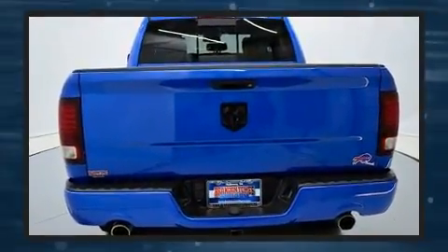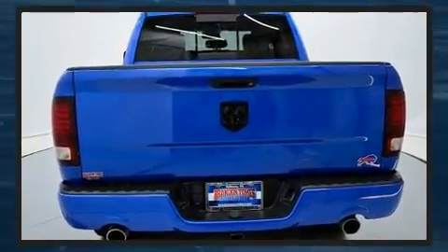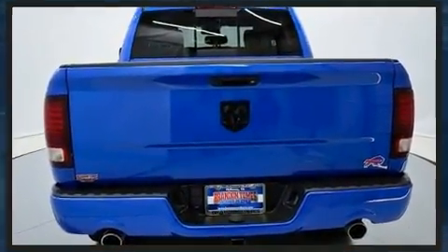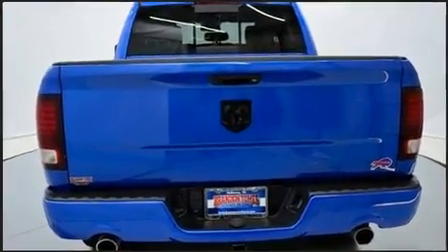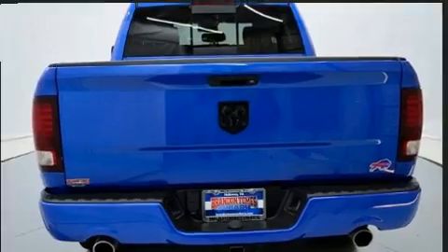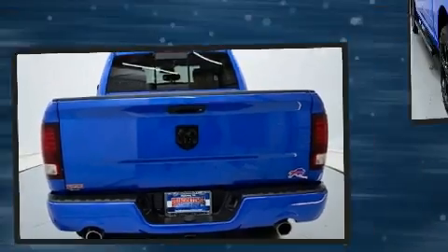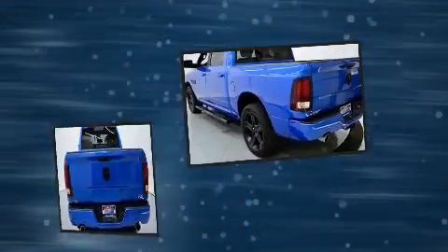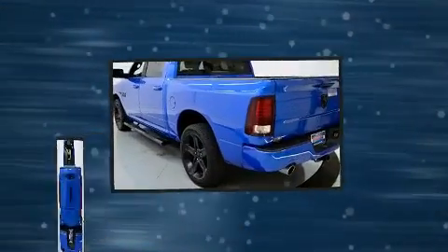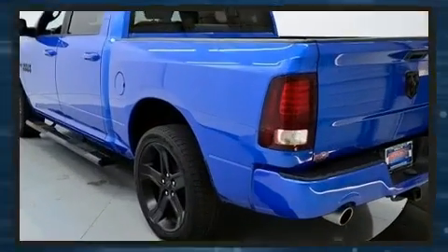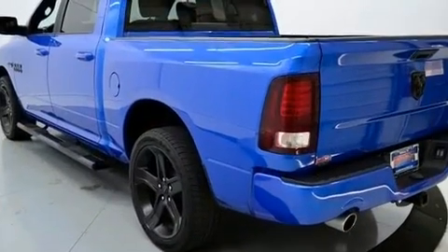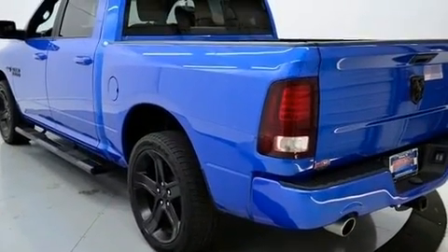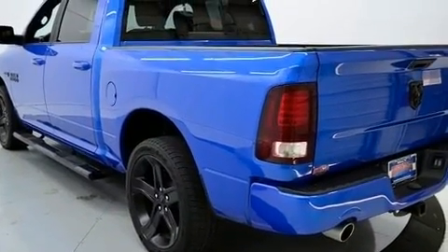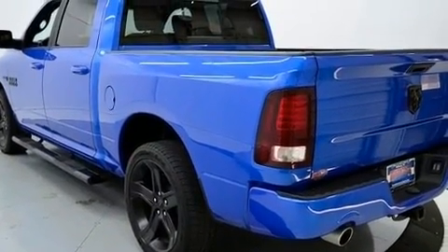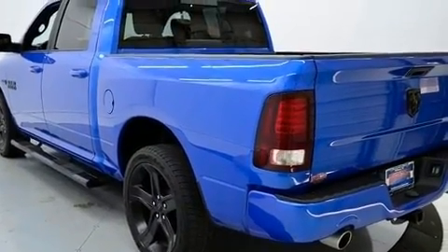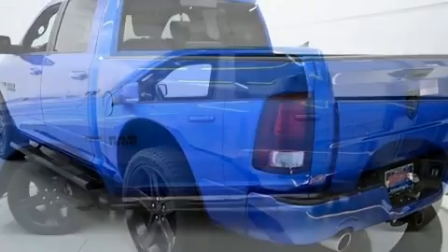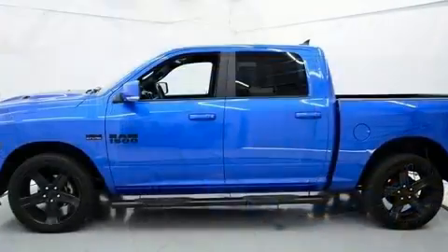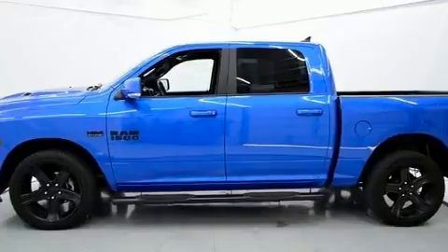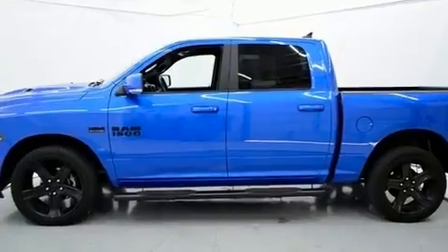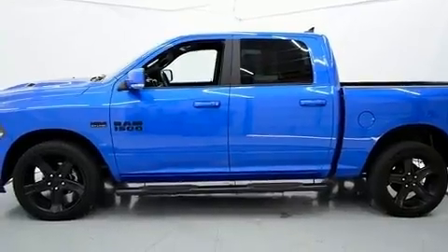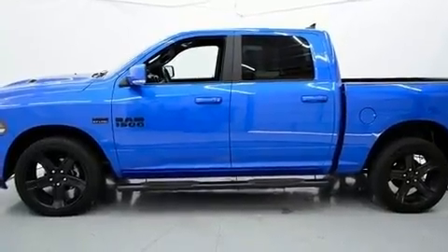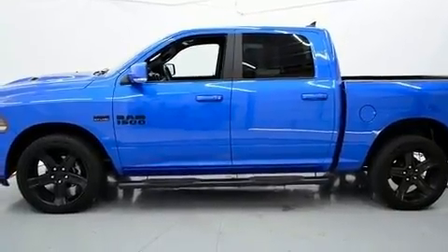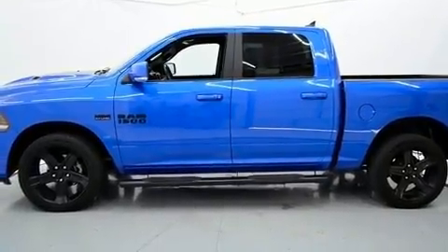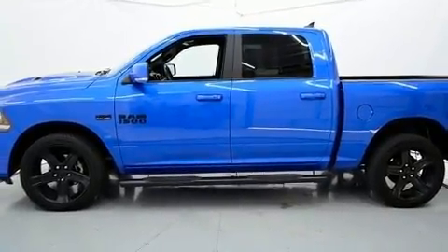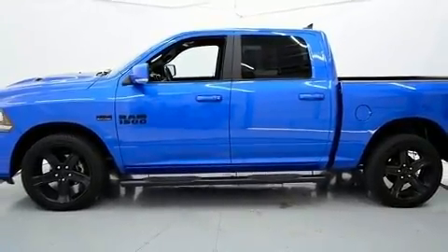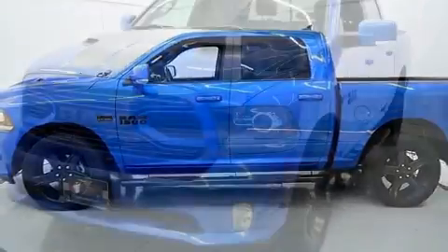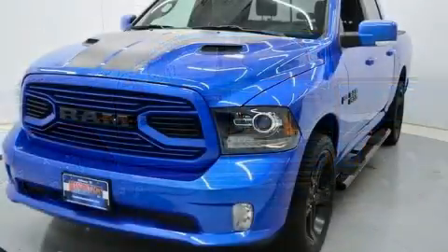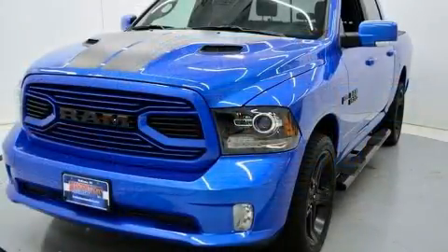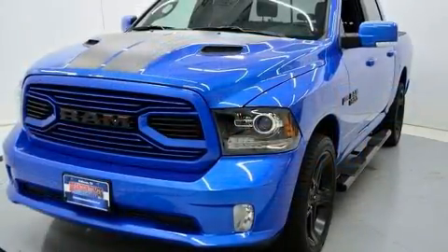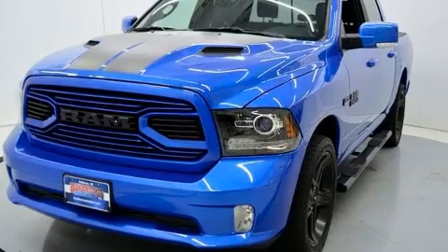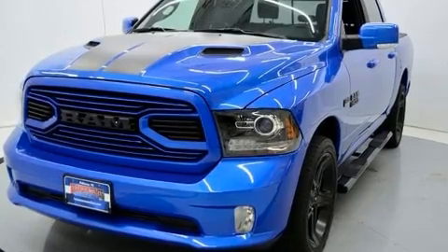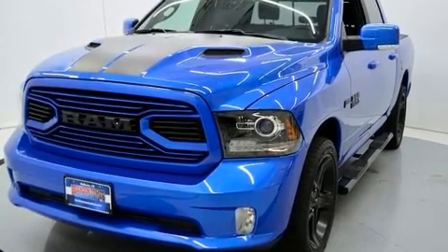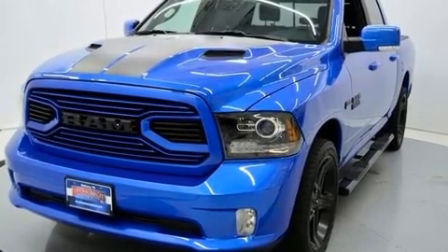It's equipped with tons of terrific amenities, but it won't break your budget. Such as remote keyless entry, a tachometer, a rear step bumper, automatic dimming door mirrors, front fog lights, and cruise control.